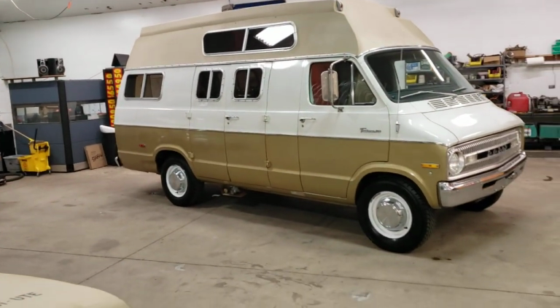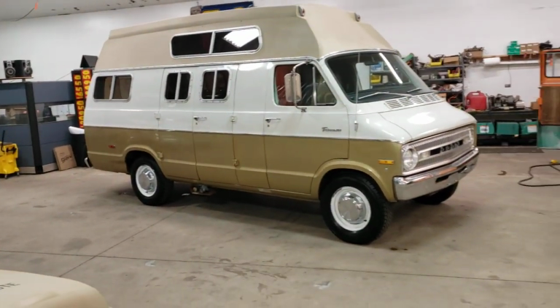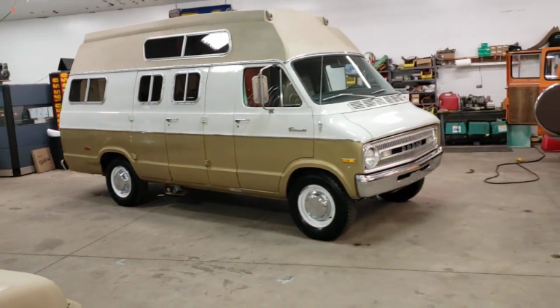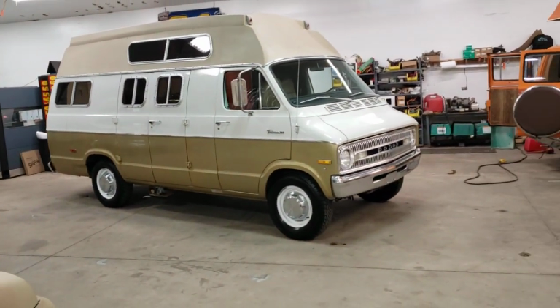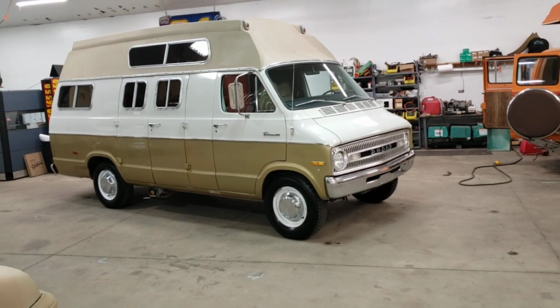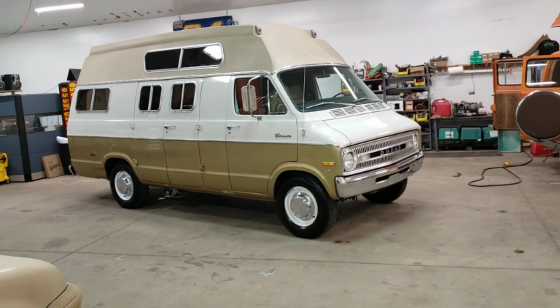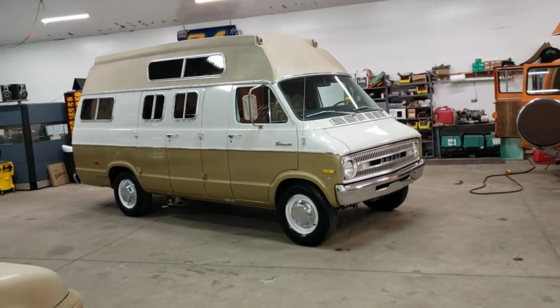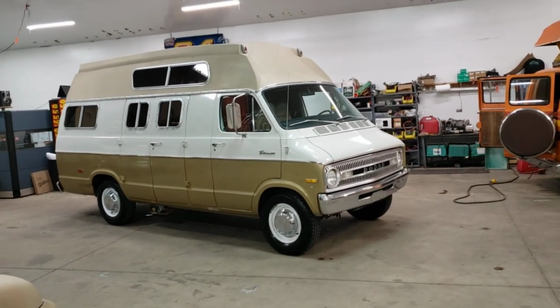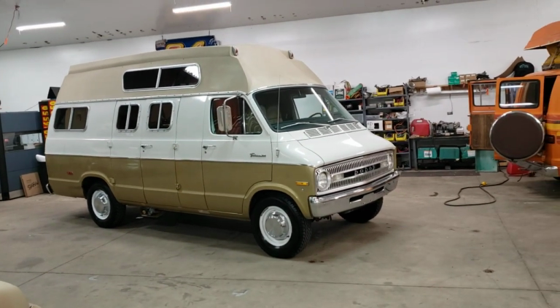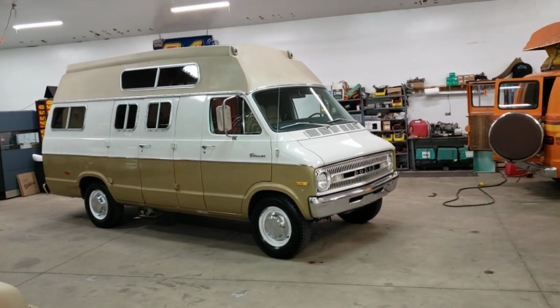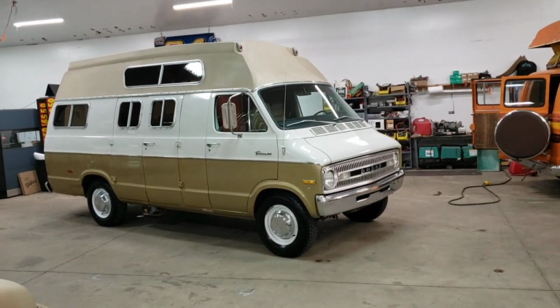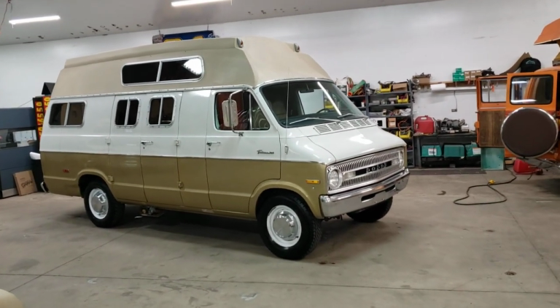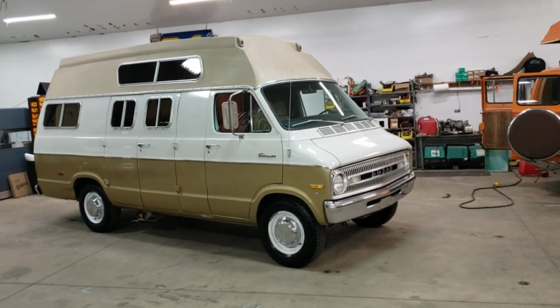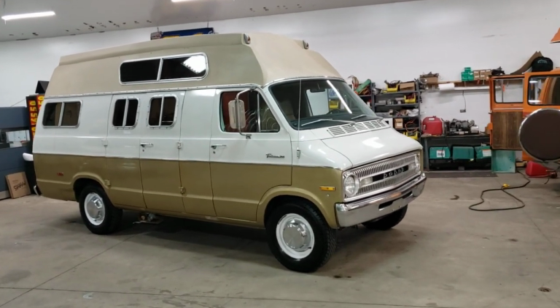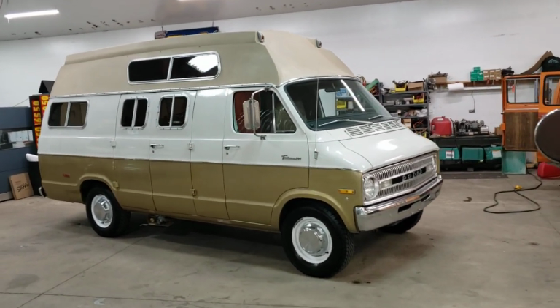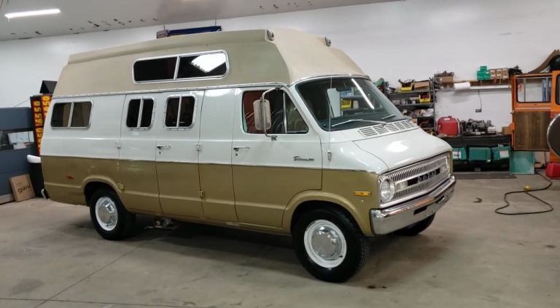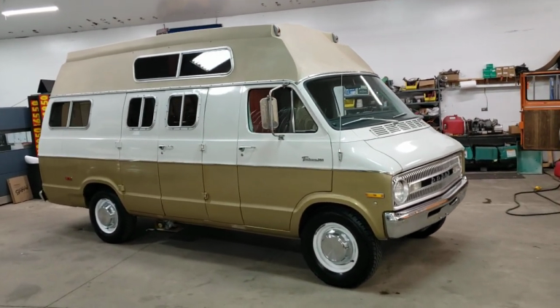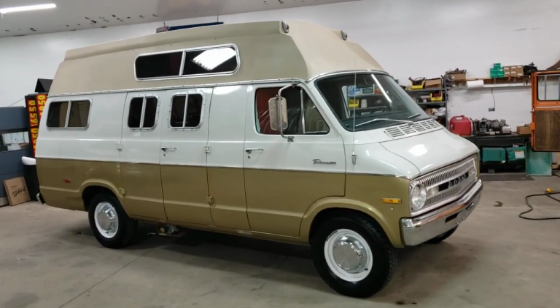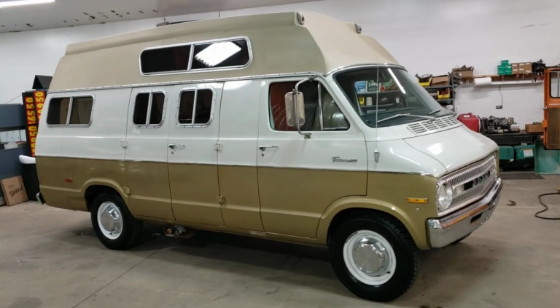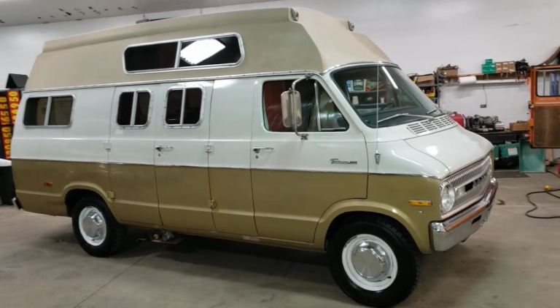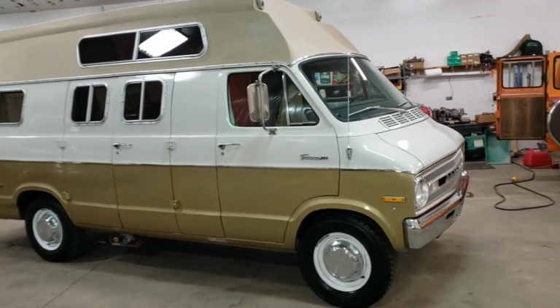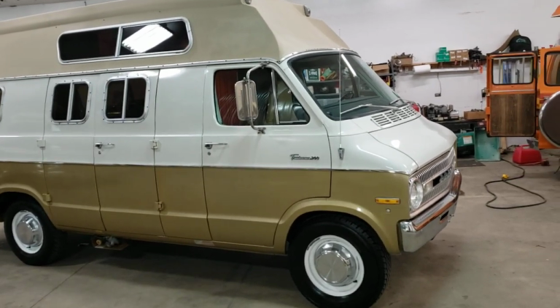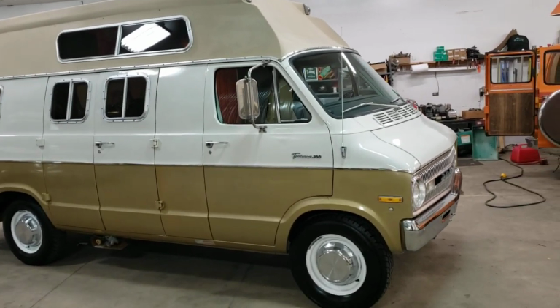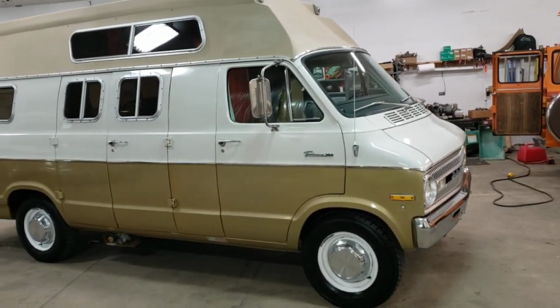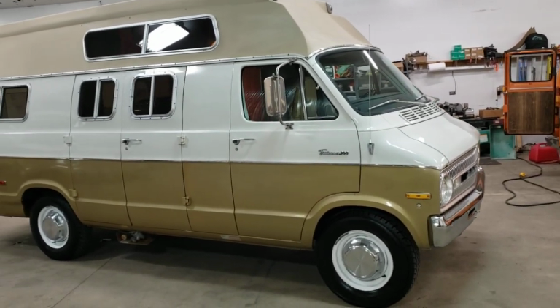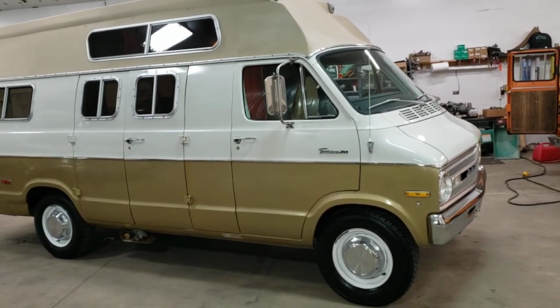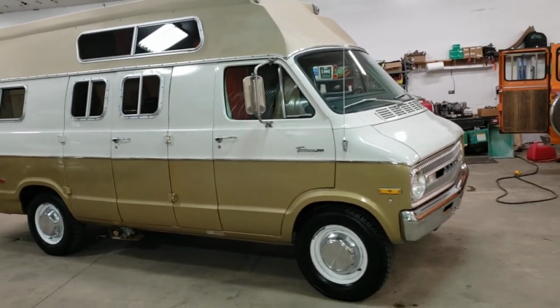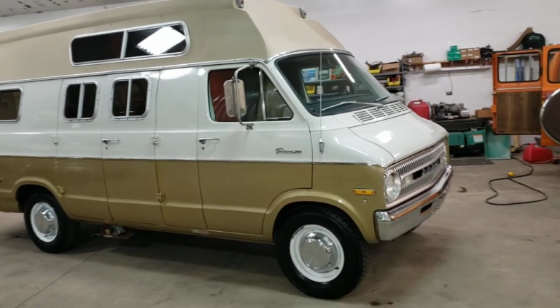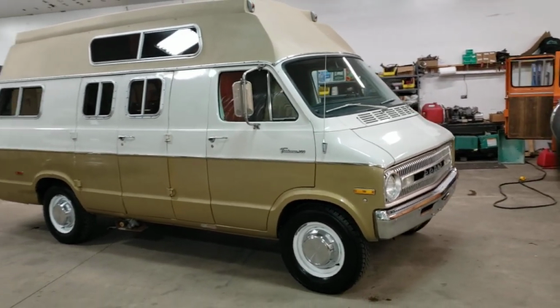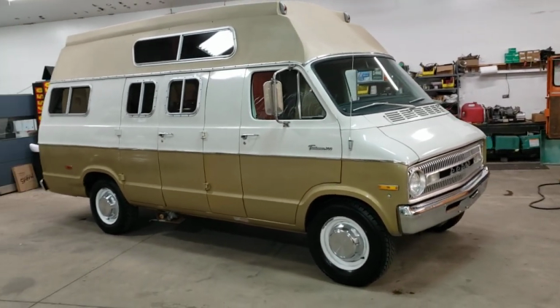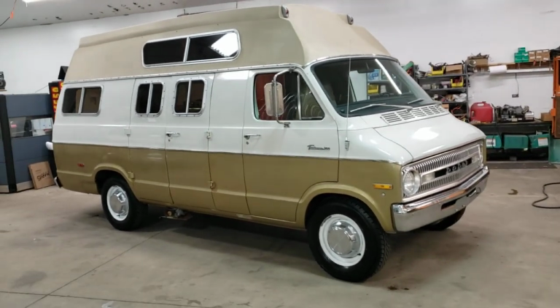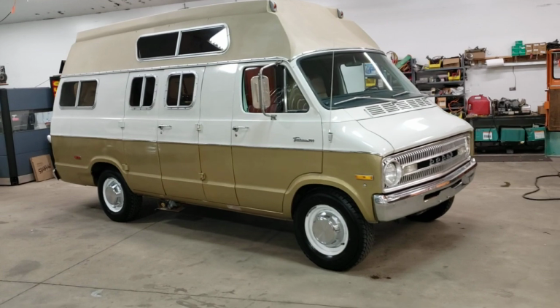There it is. 1971 Dodge Tradesman 300. This is a Sundial — kind of rare, actually very rare, hard to see. These are kind of hard to find.